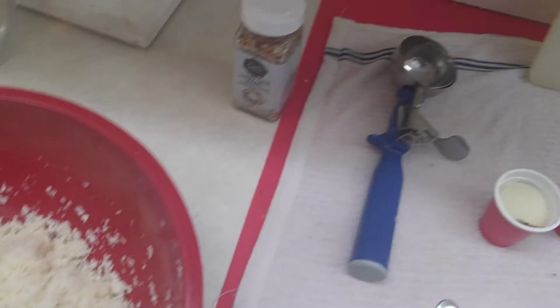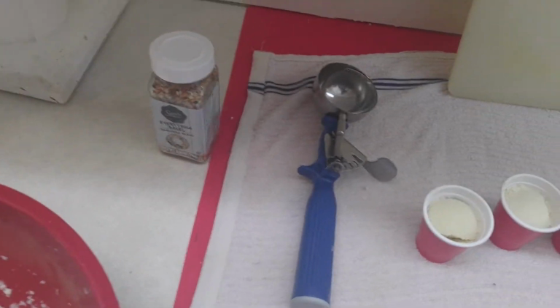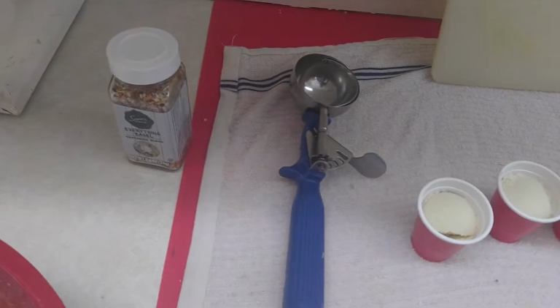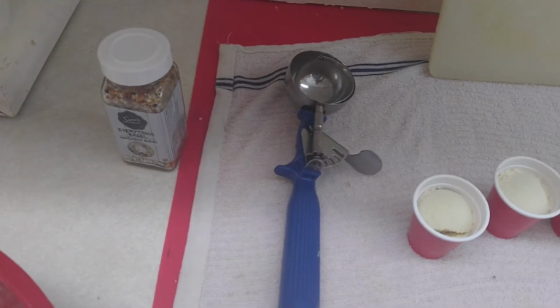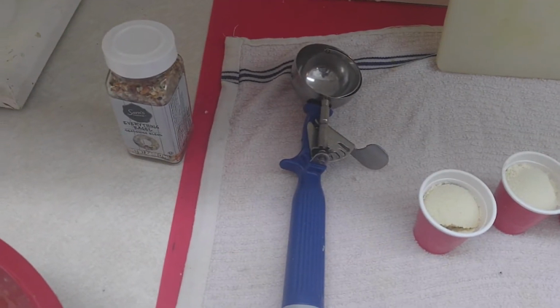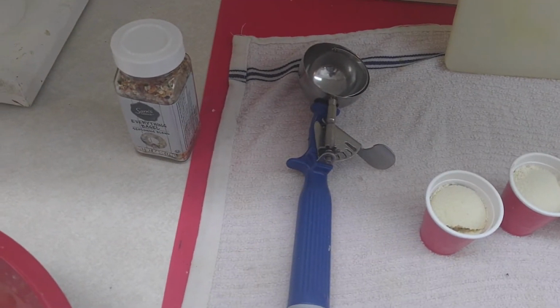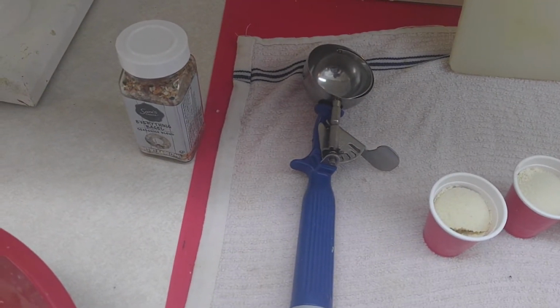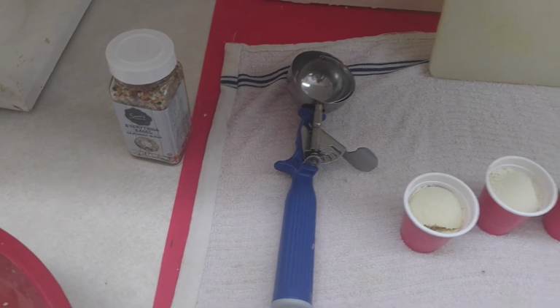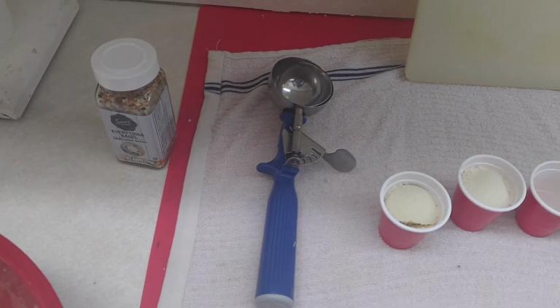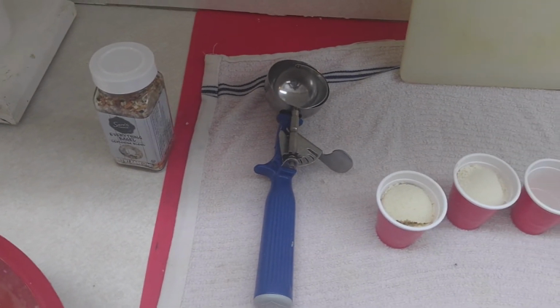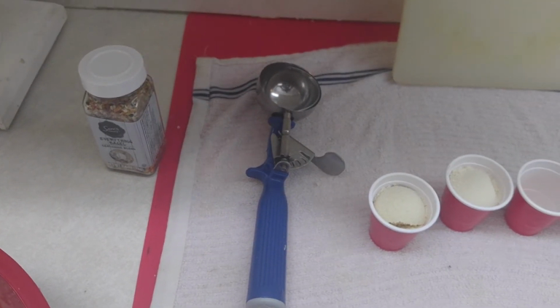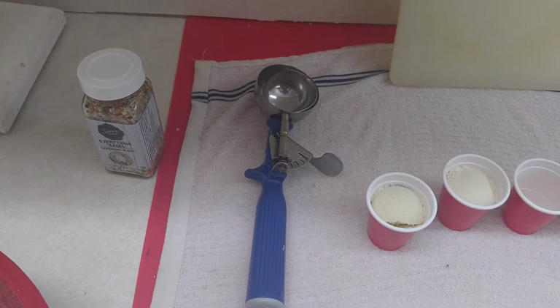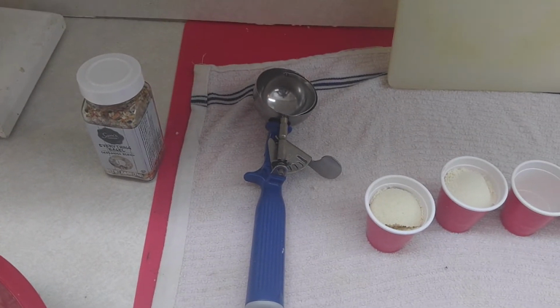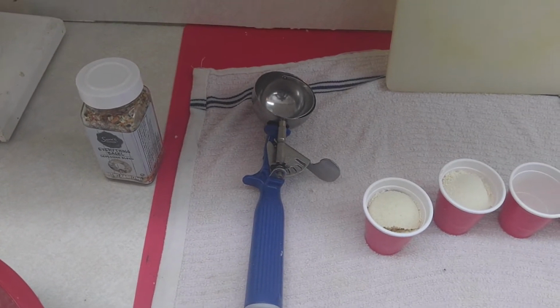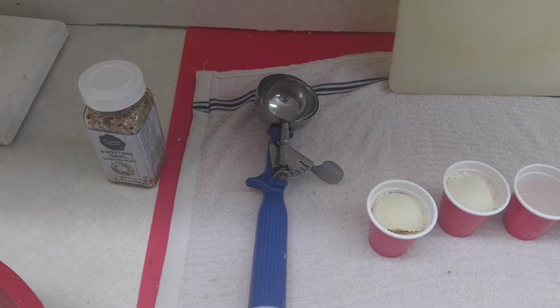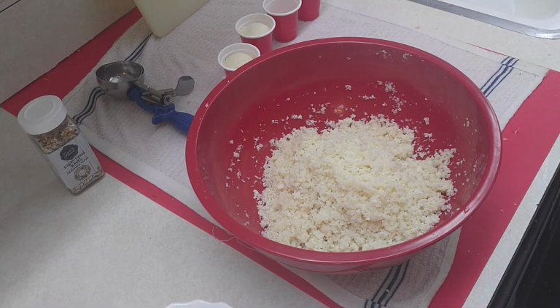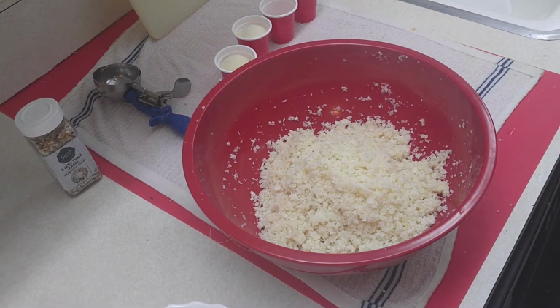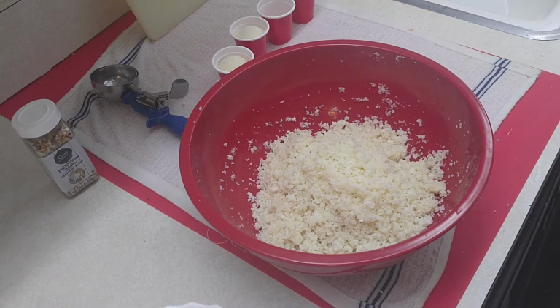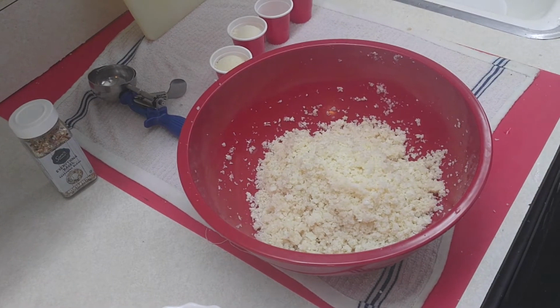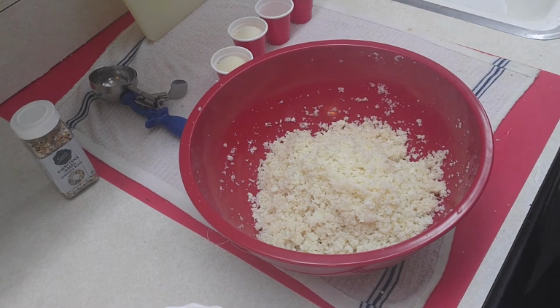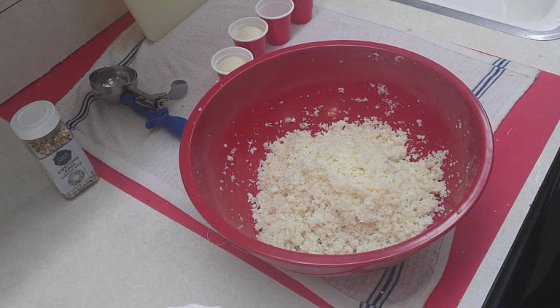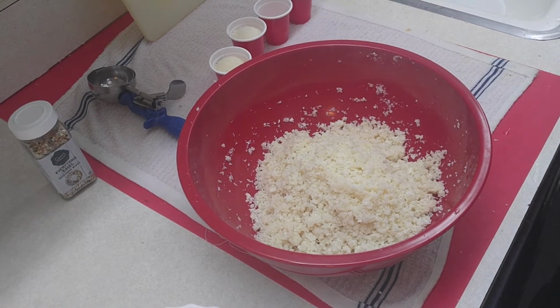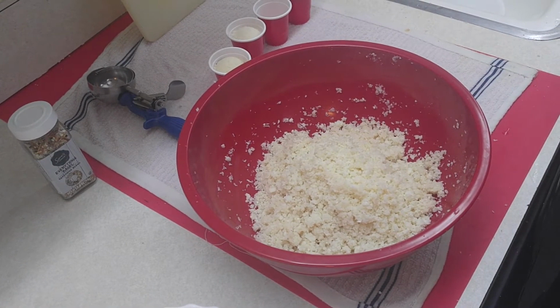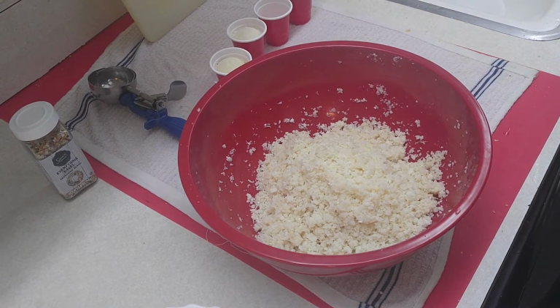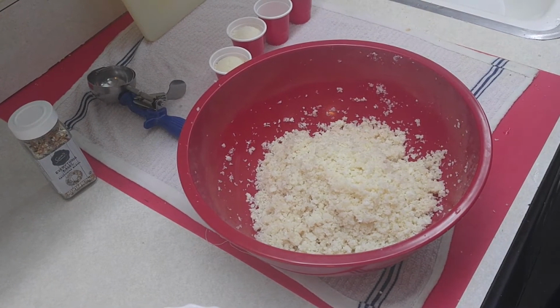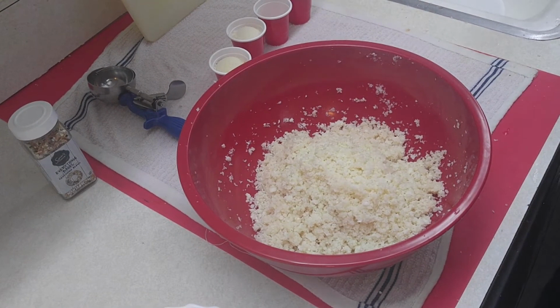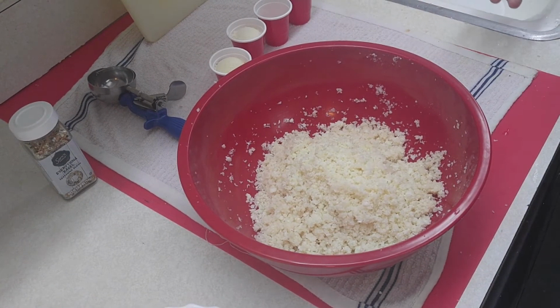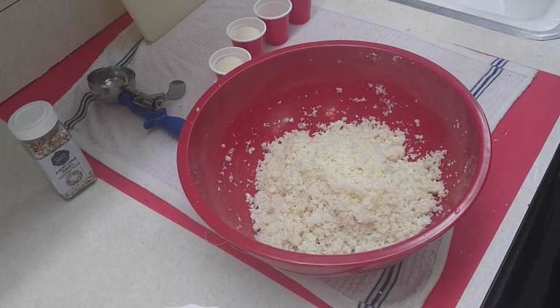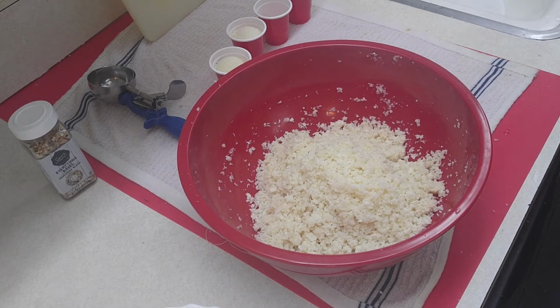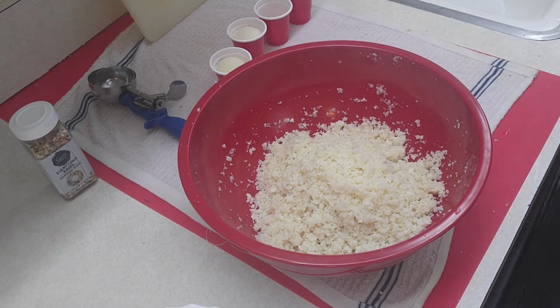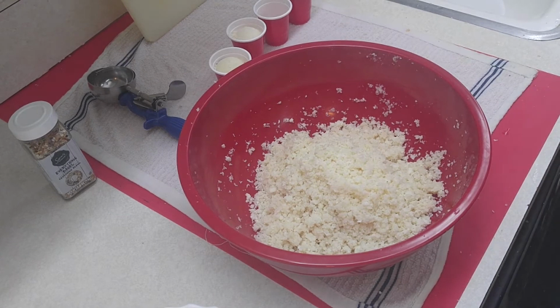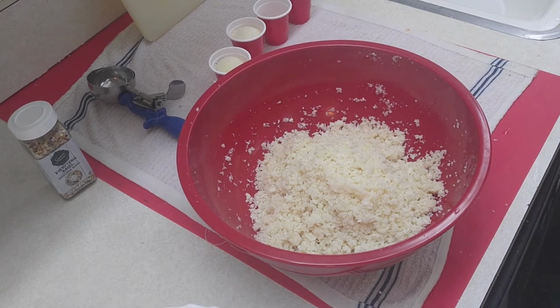I'm going to use my portion scoop to portion out the sizes. This recipe is quite simple, it just happens to take a little bit more ingredients, but not by much.